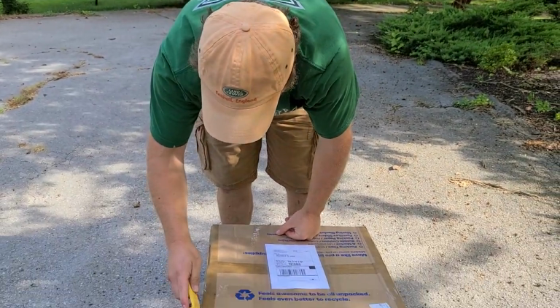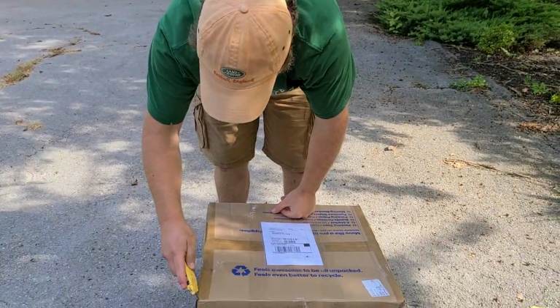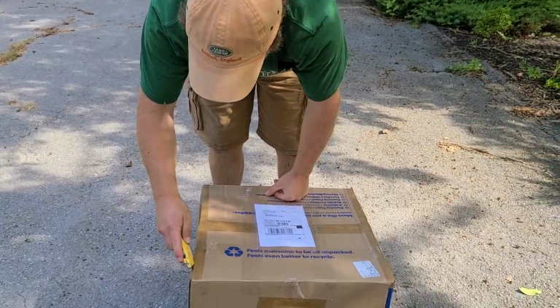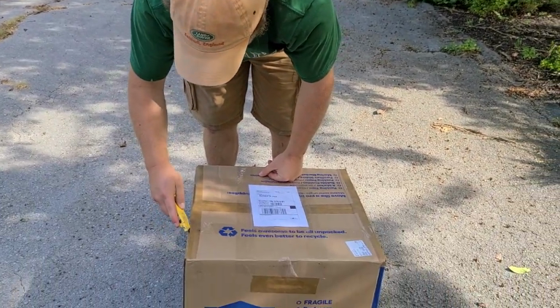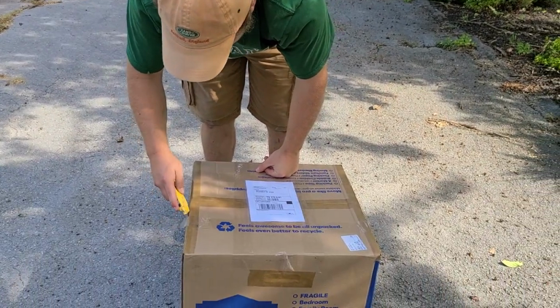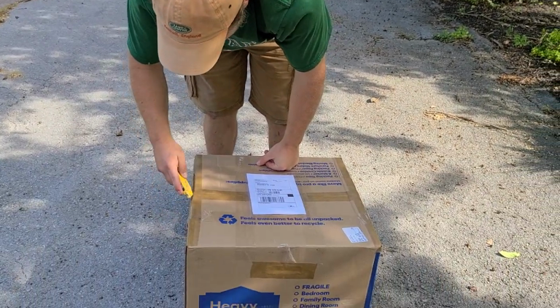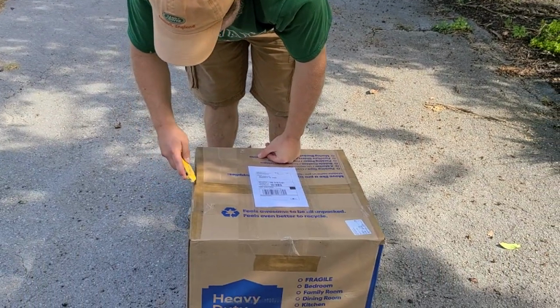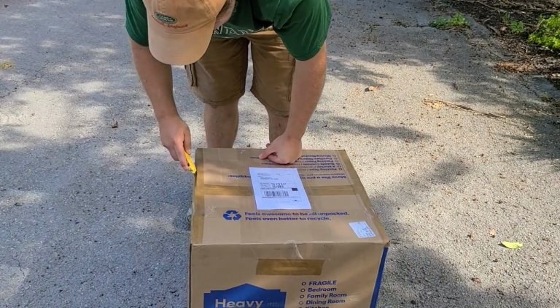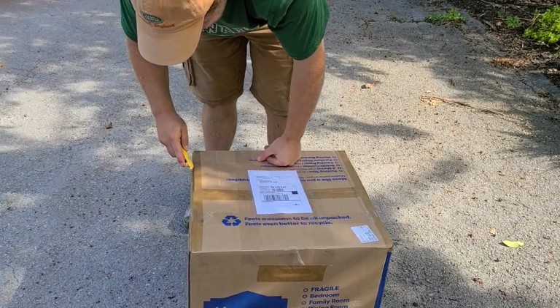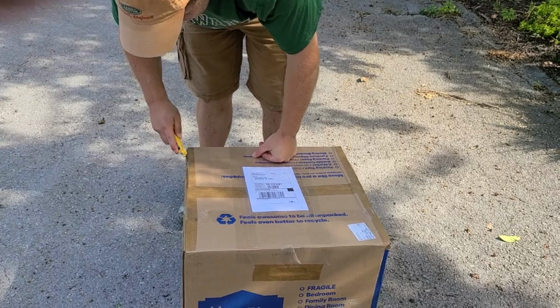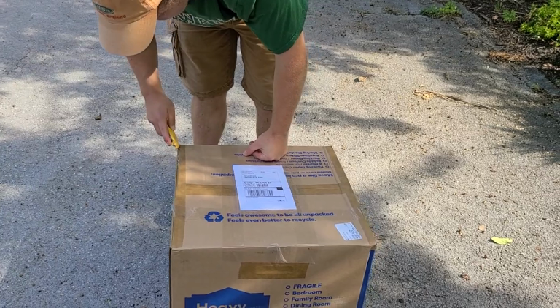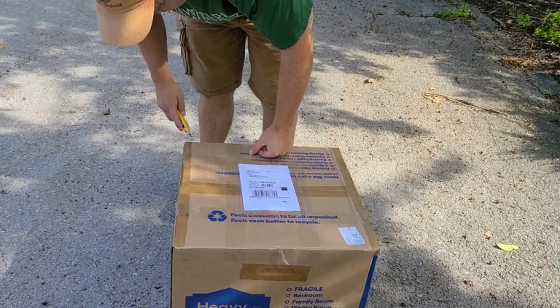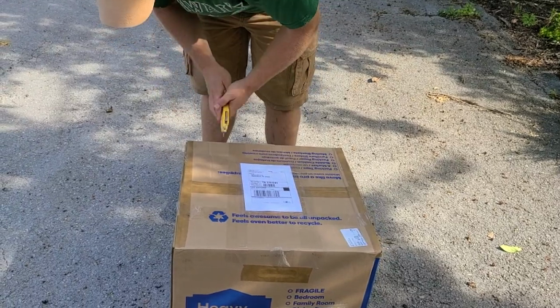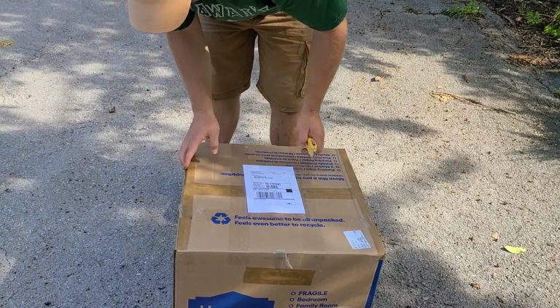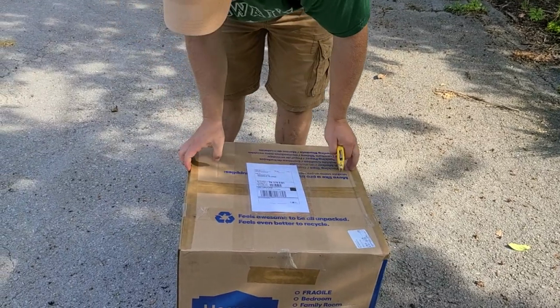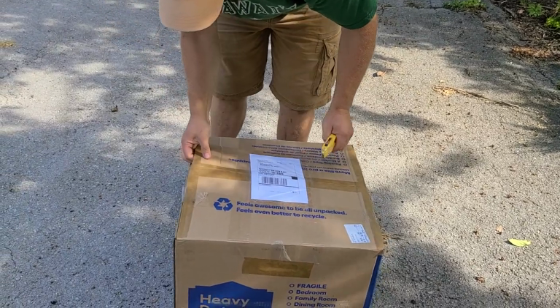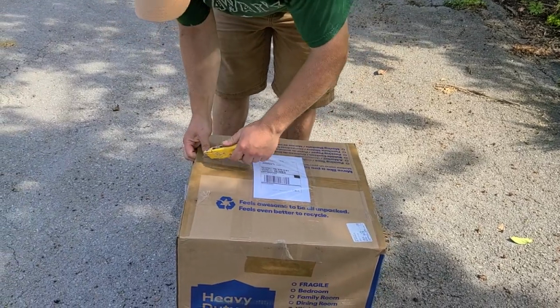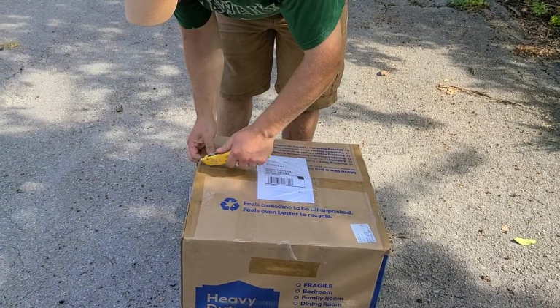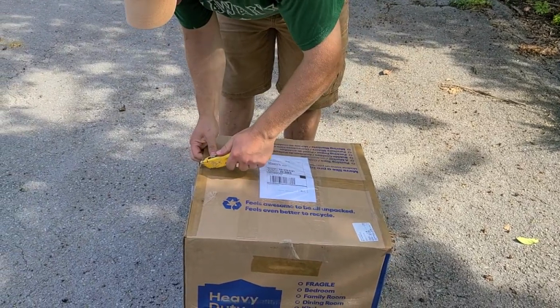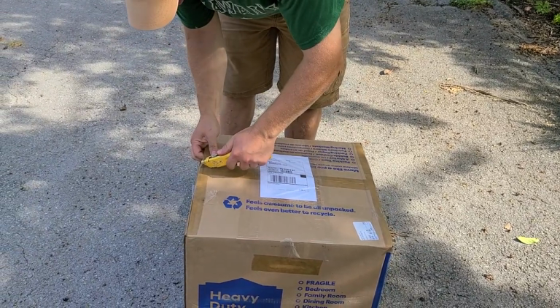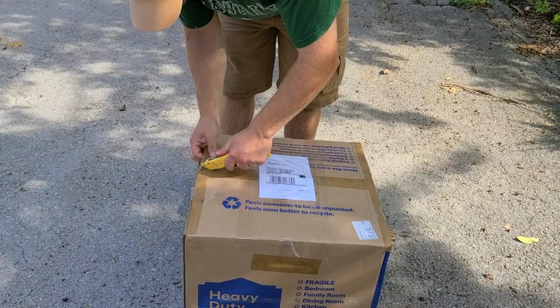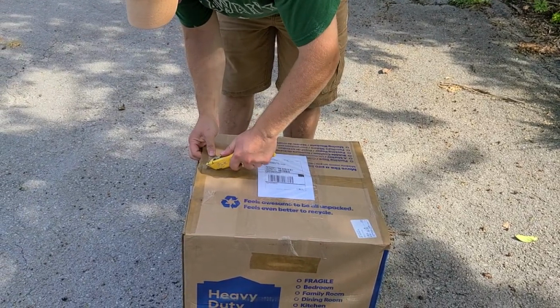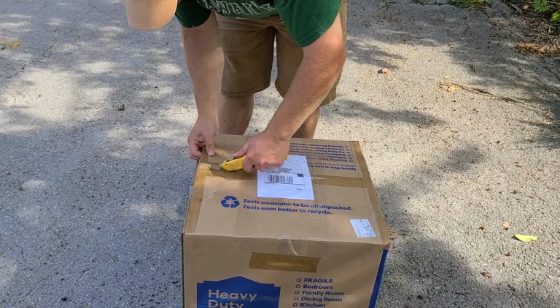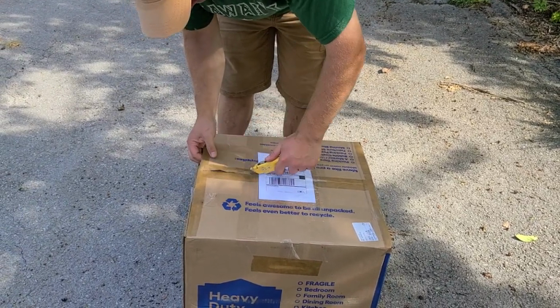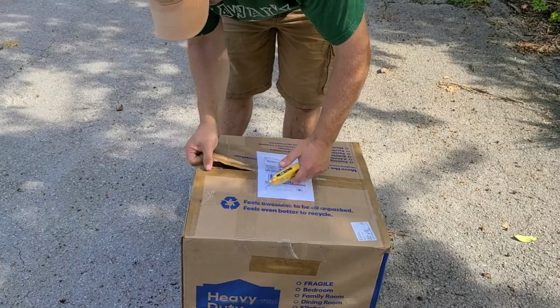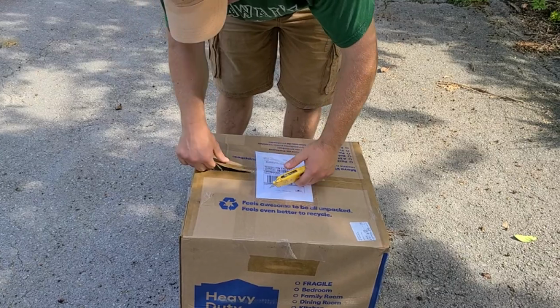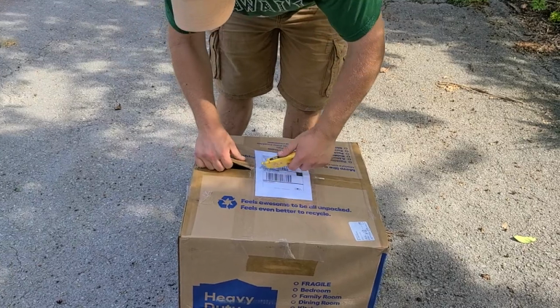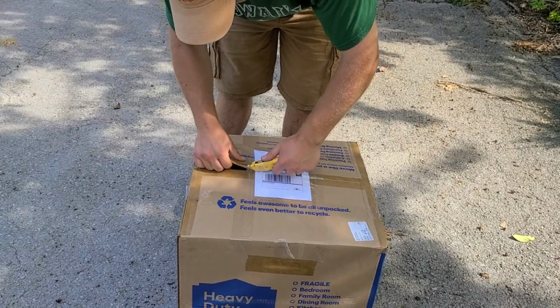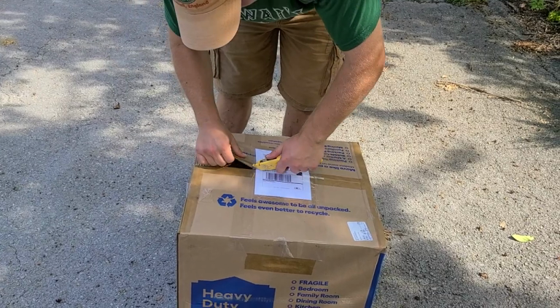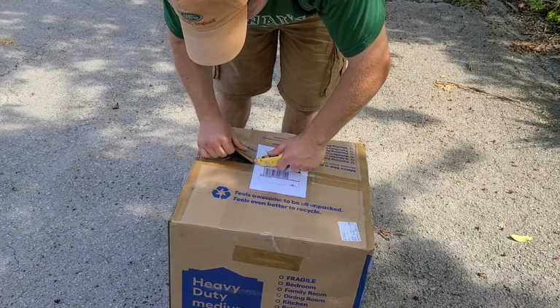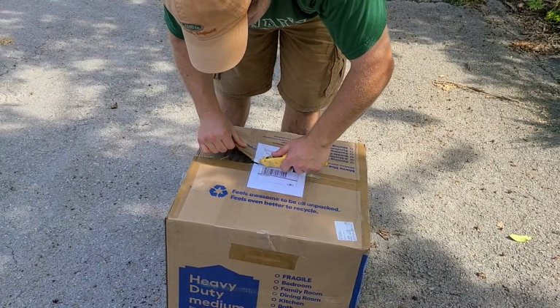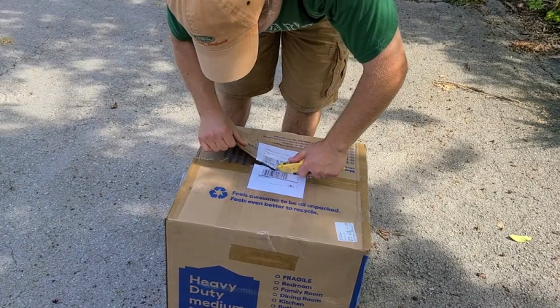You just never know when you're buying something at an auction and there's no photos of most of the items. You just got to take a chance sometimes and hope it works out.